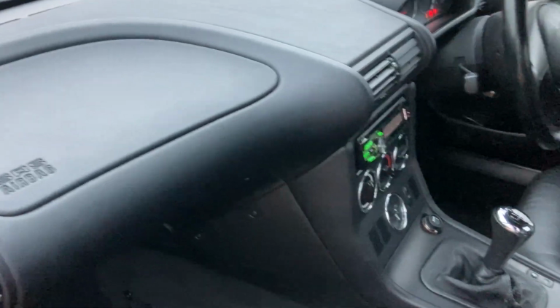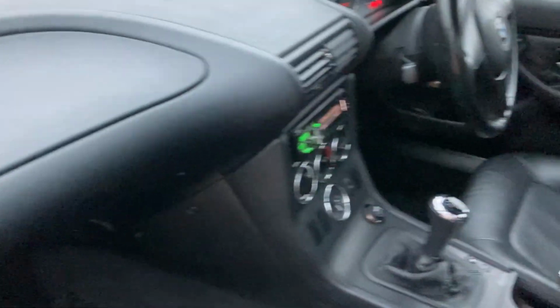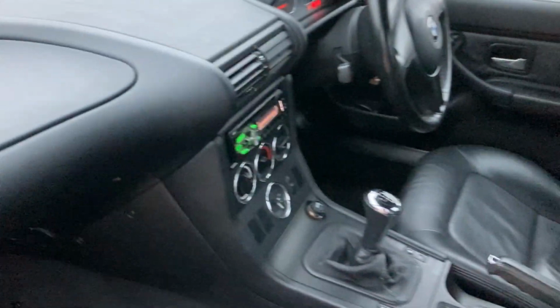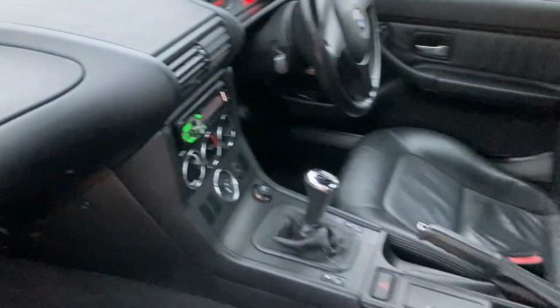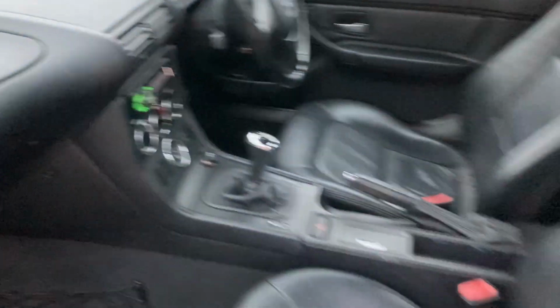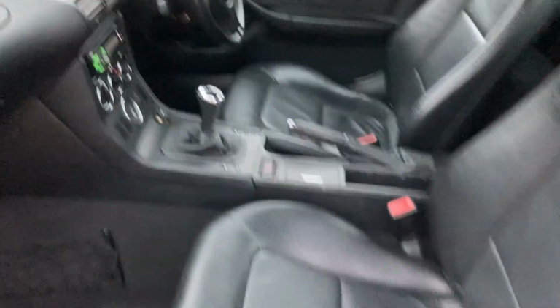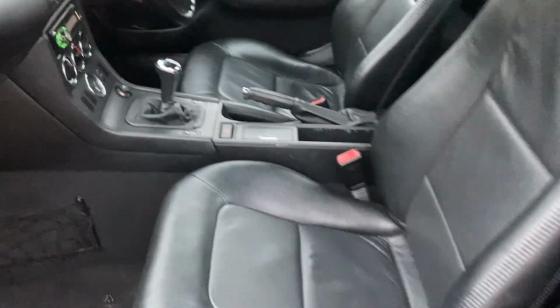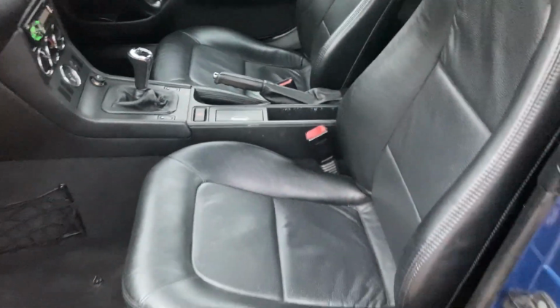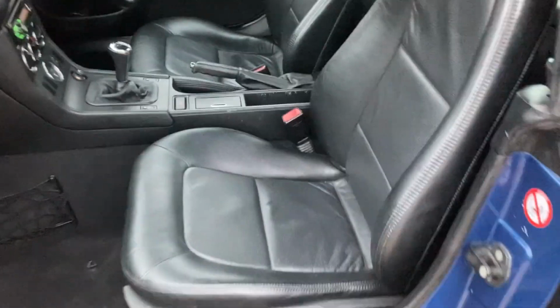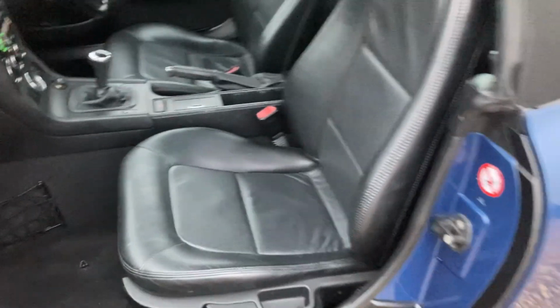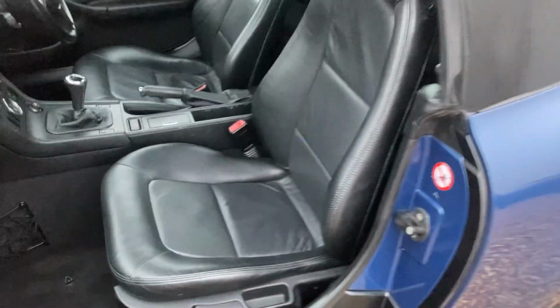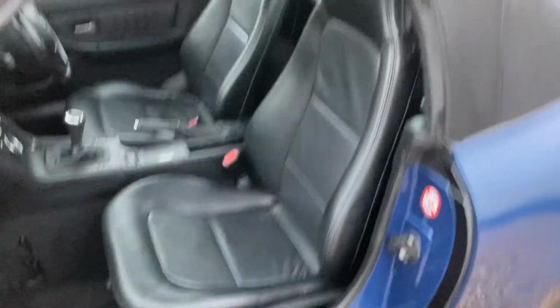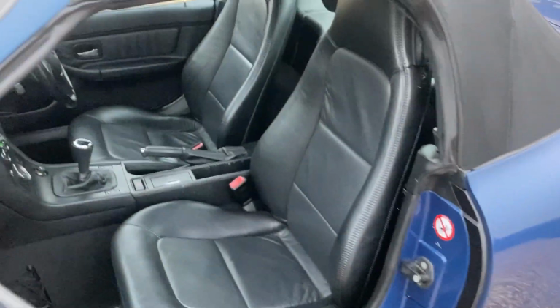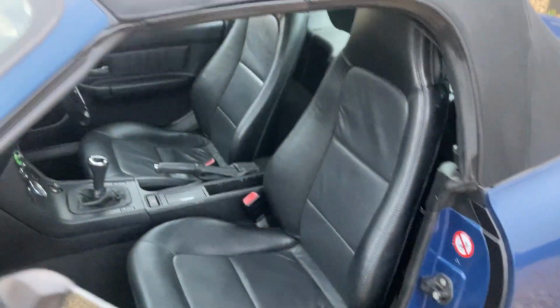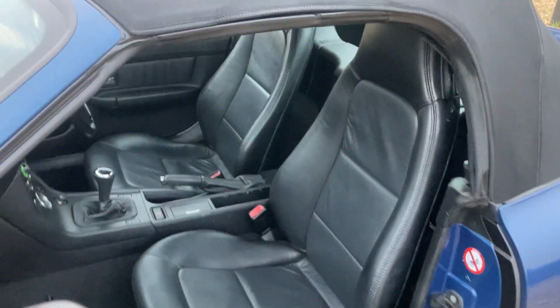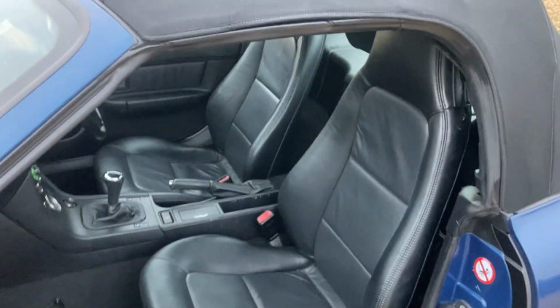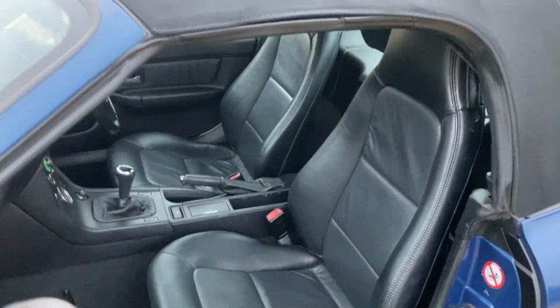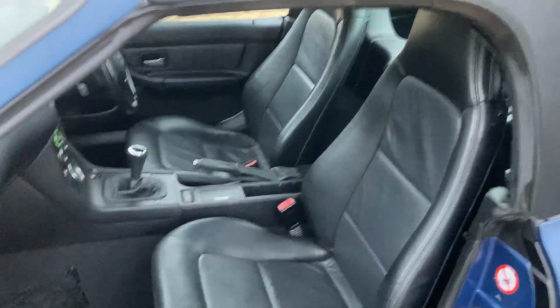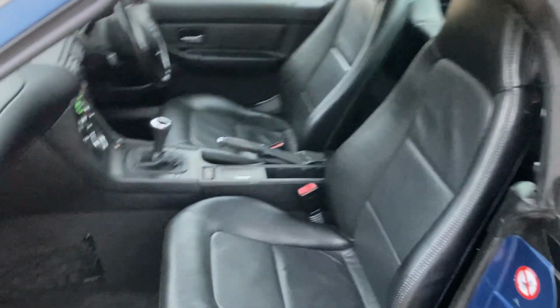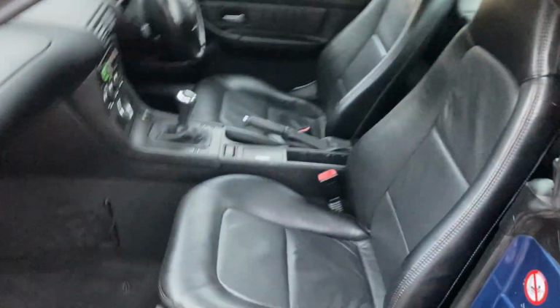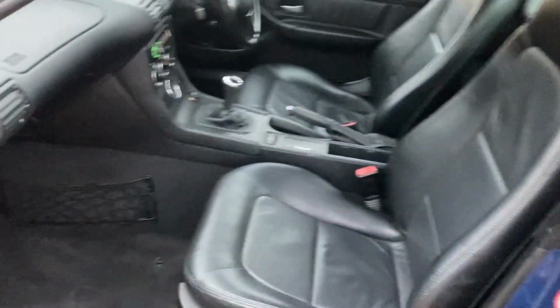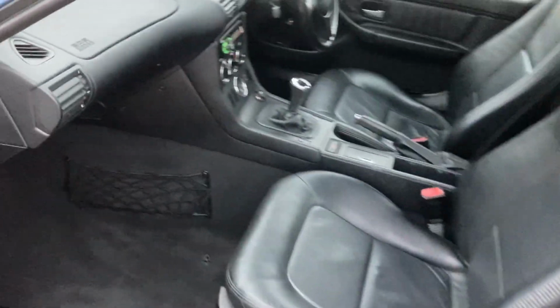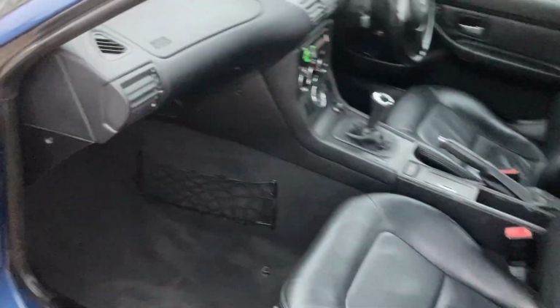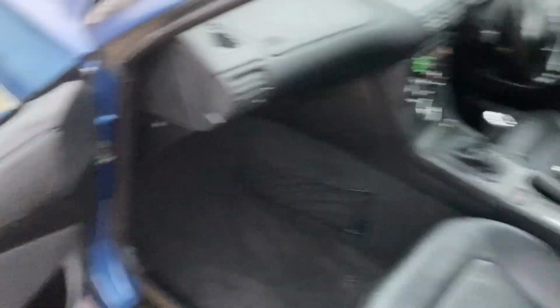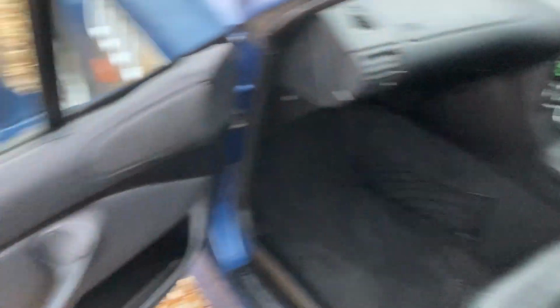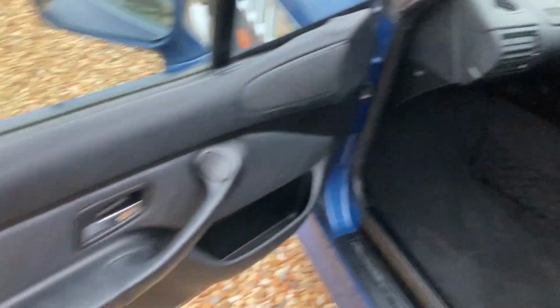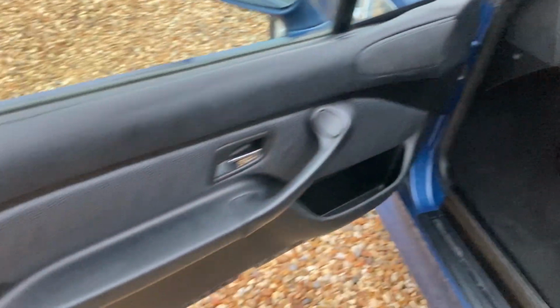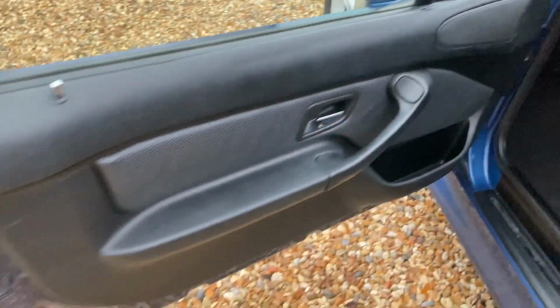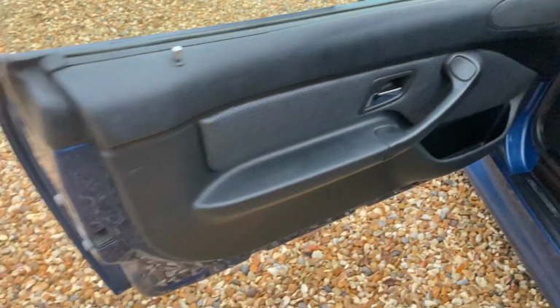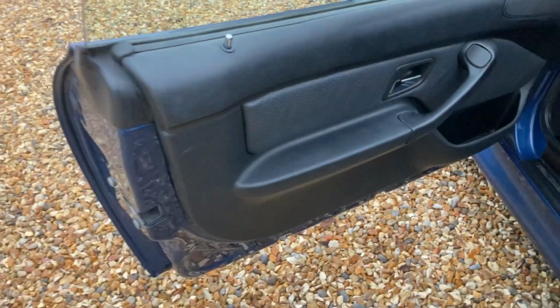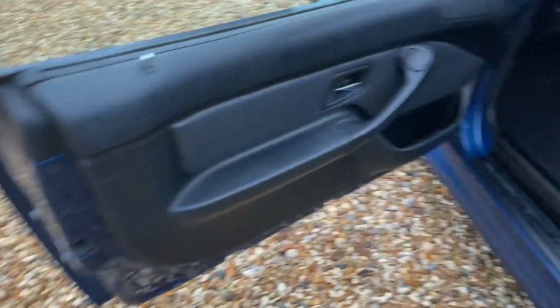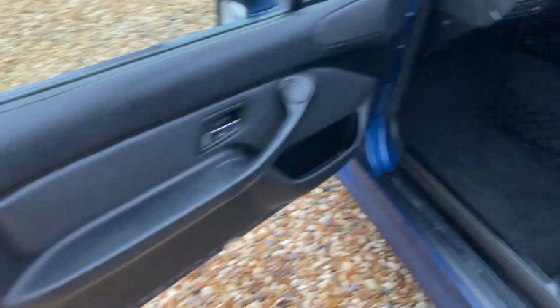It's got an updated stereo system in it, unlike the old one. Very clean in the door shuts.